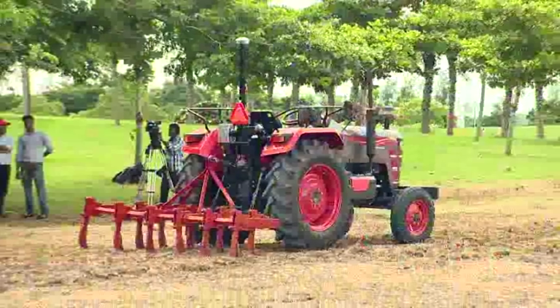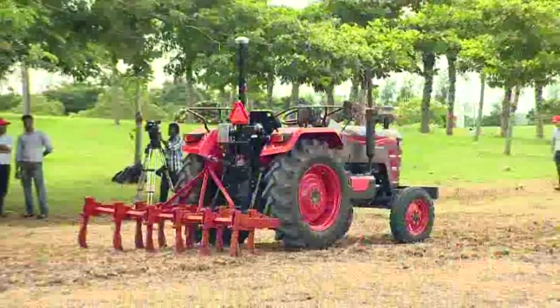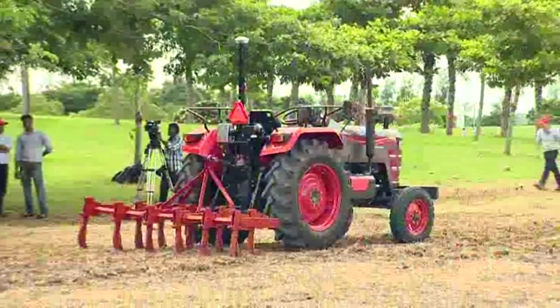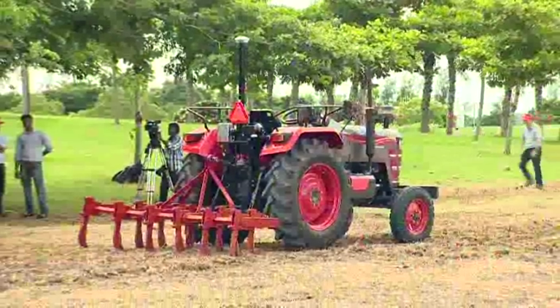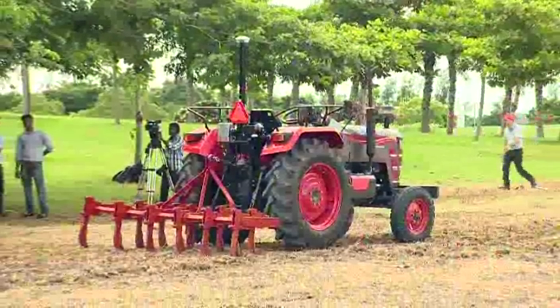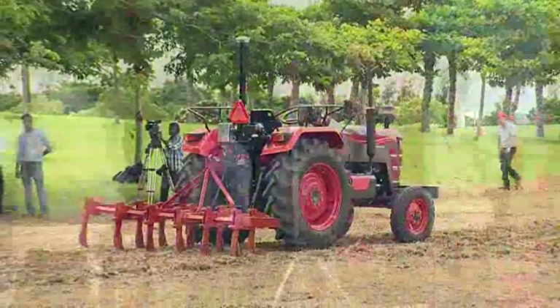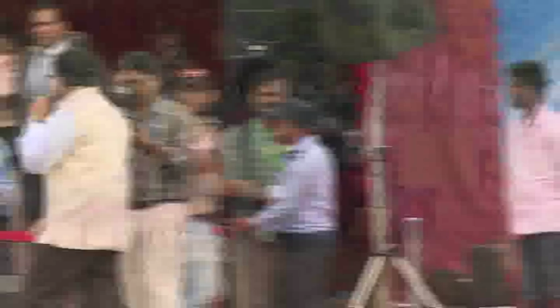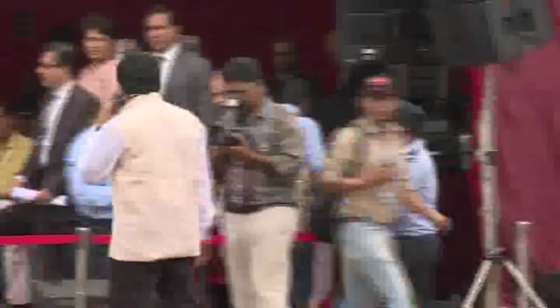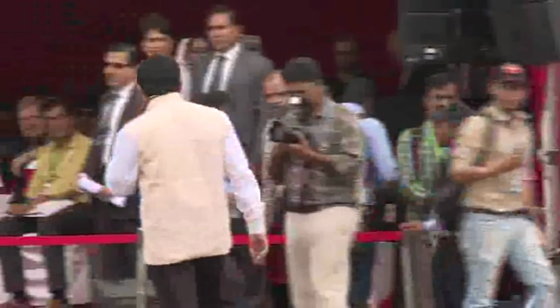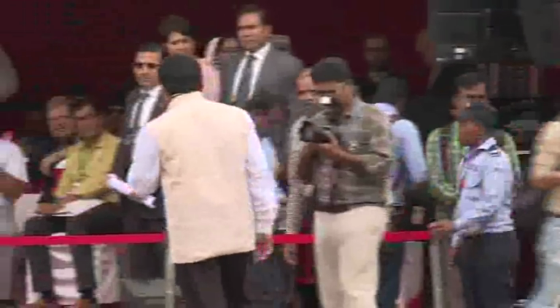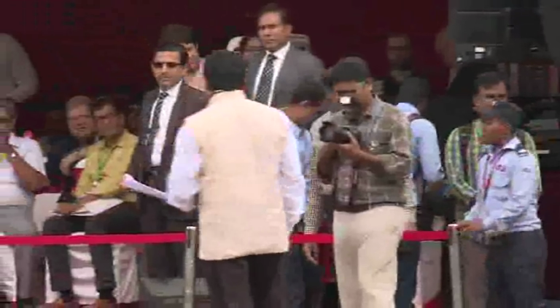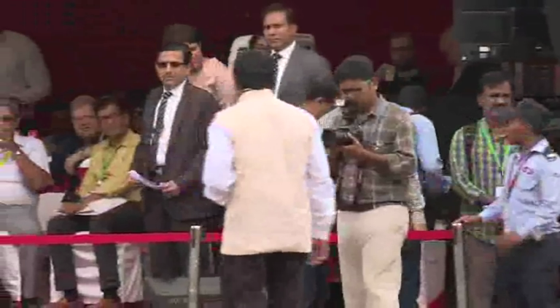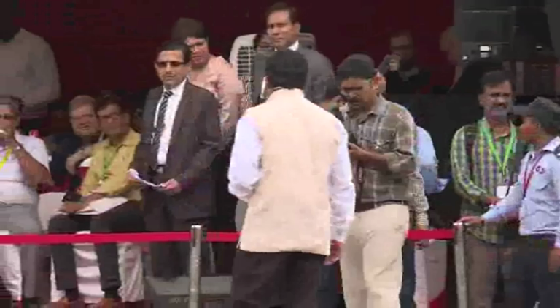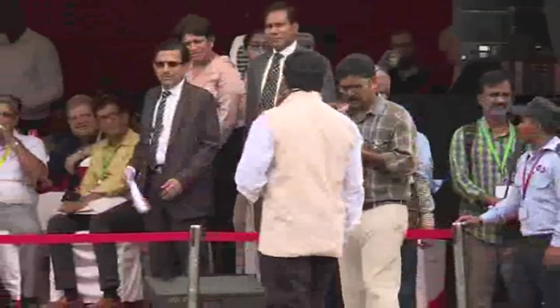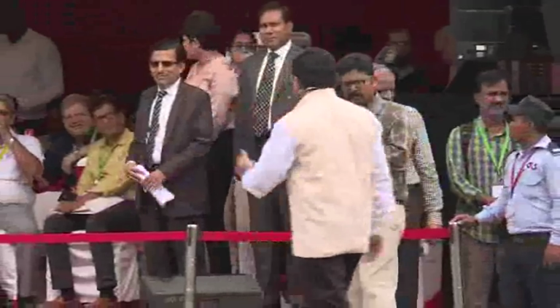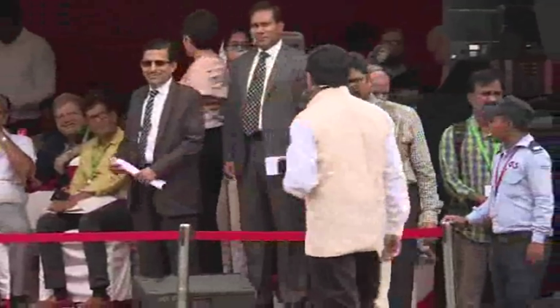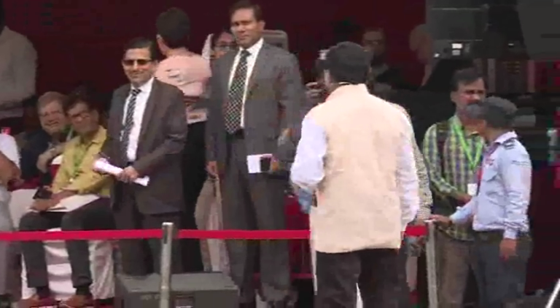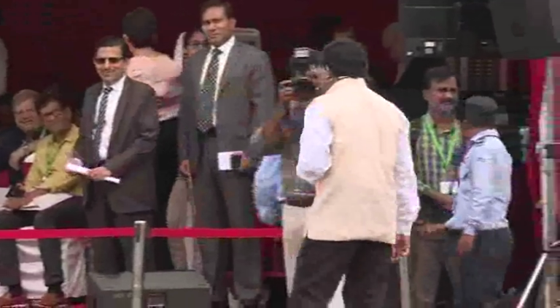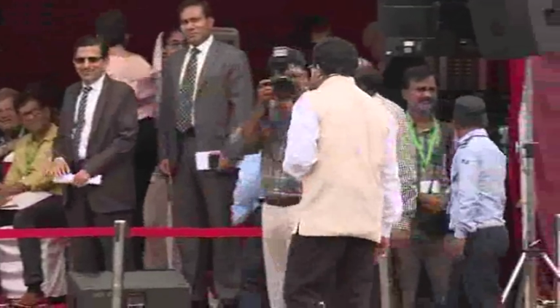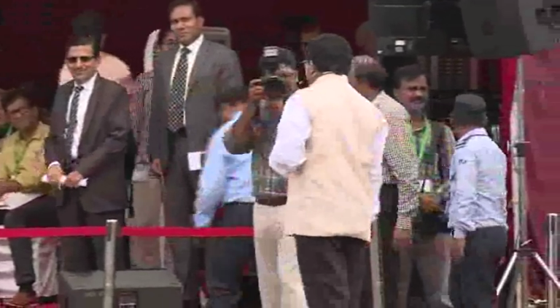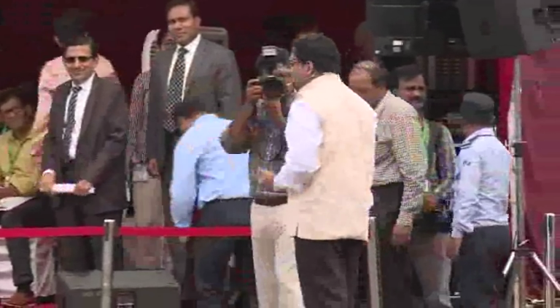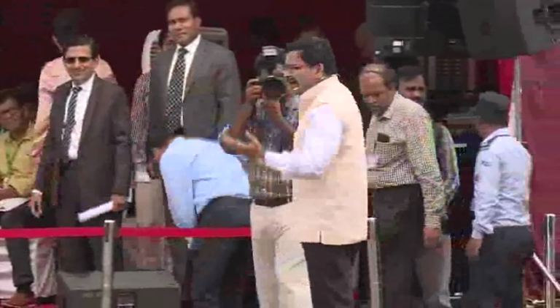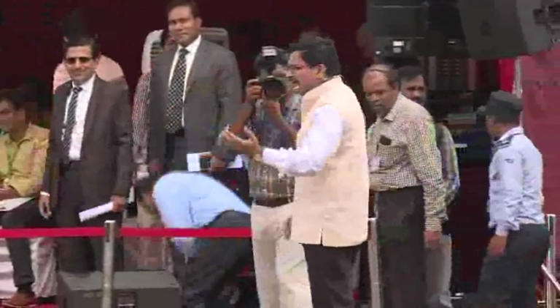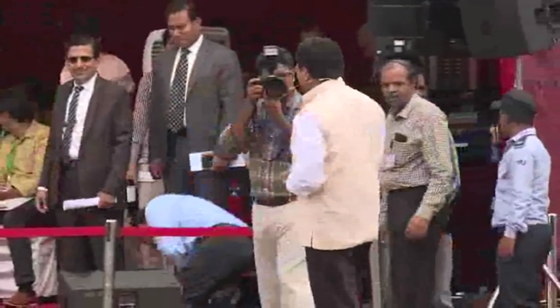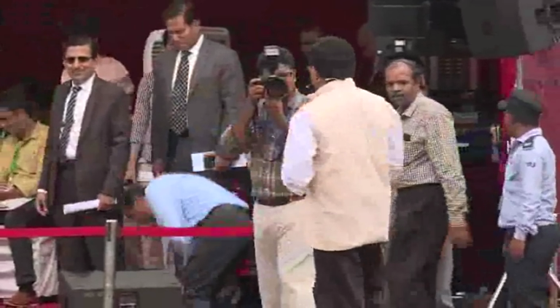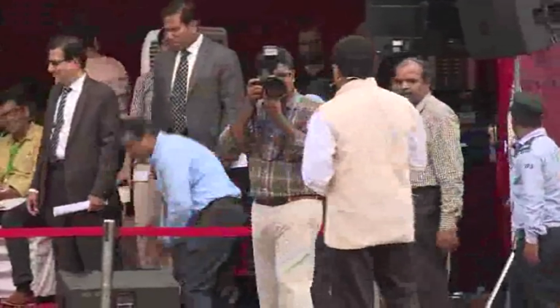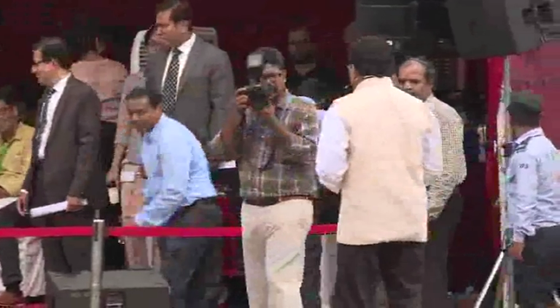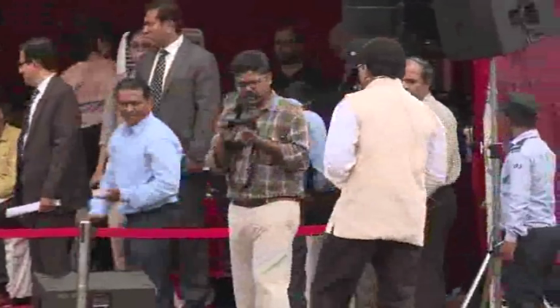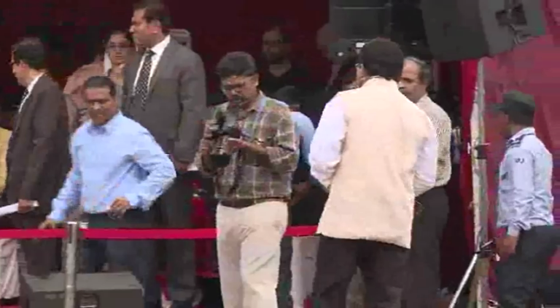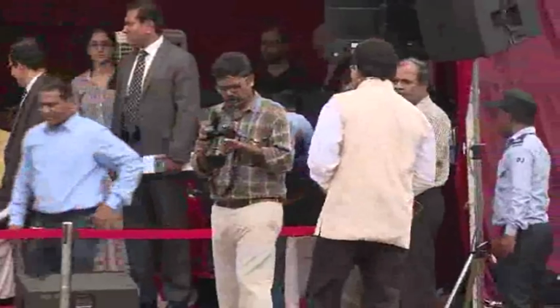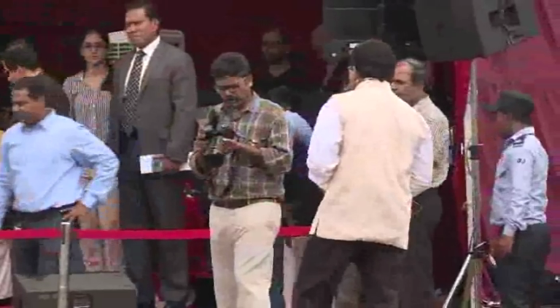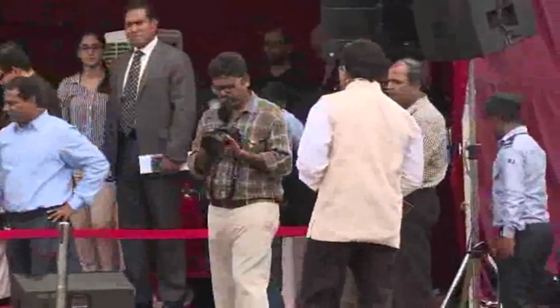Good afternoon ladies and gentlemen, a warm welcome to all of you at Mahindra Research Valley. I welcome you for the demonstration of our driverless technology.